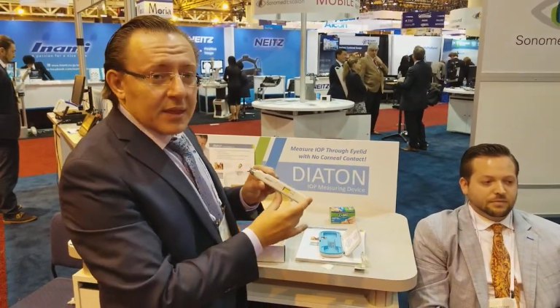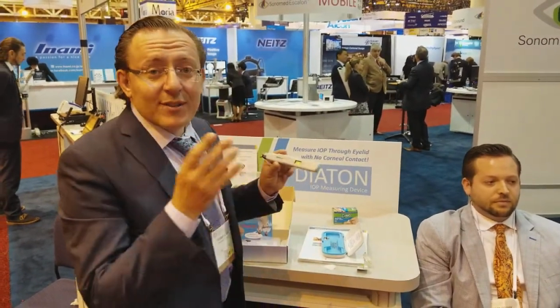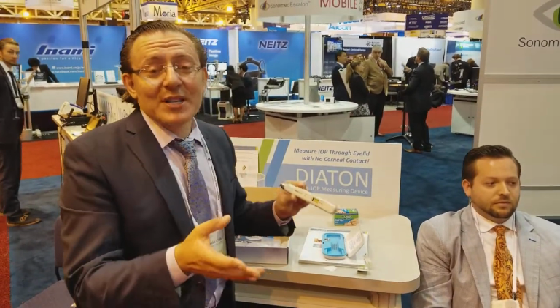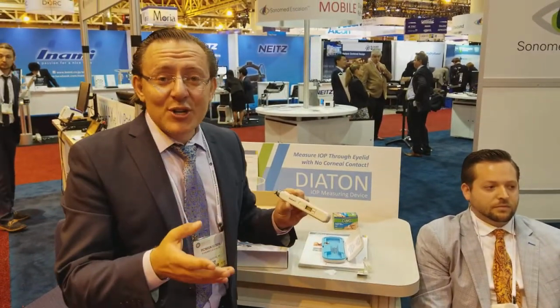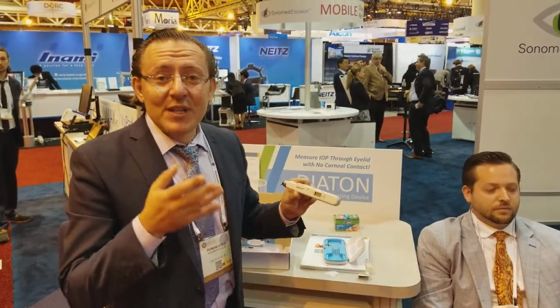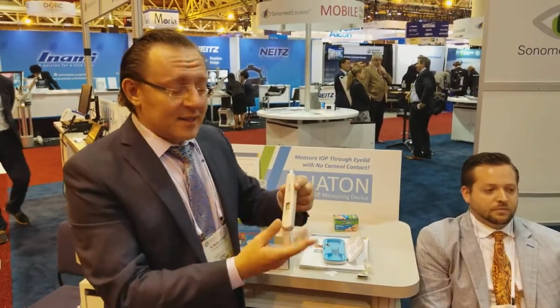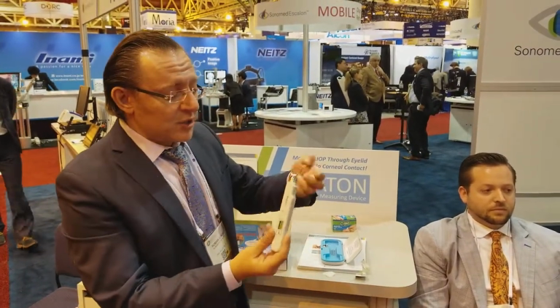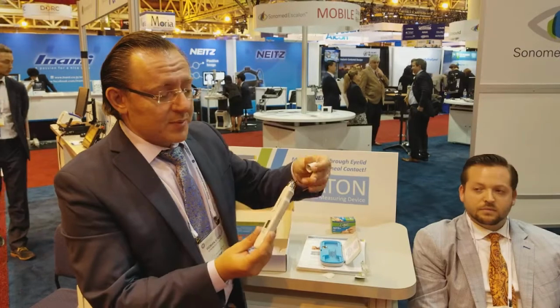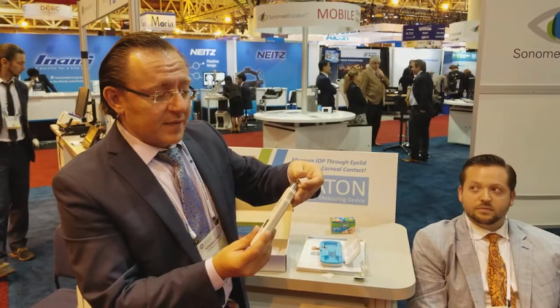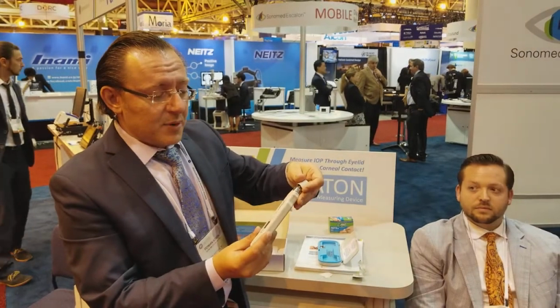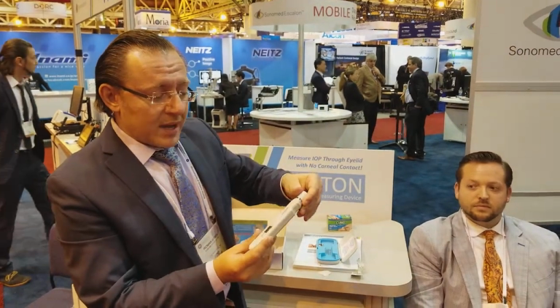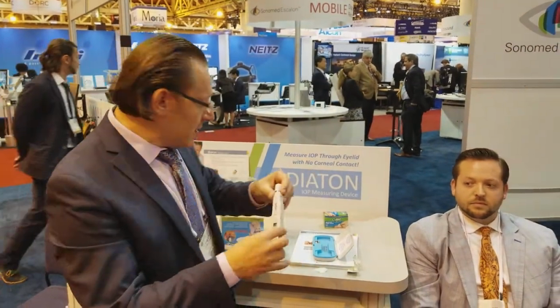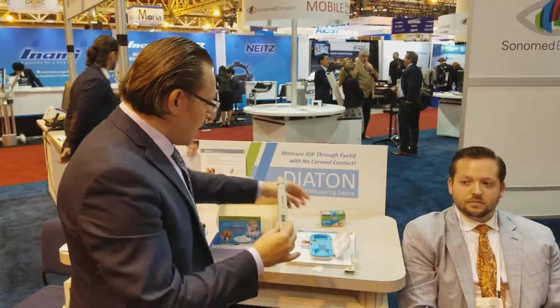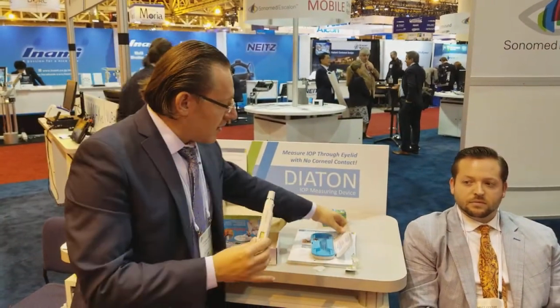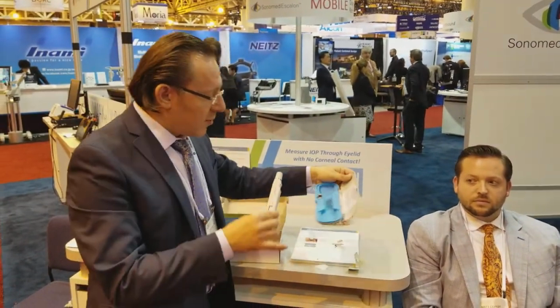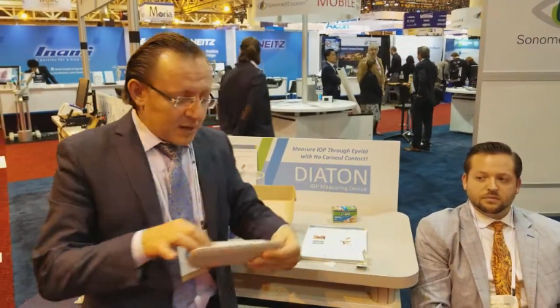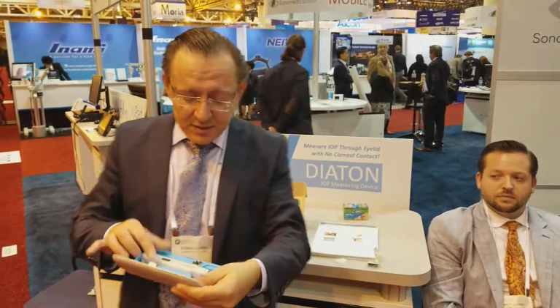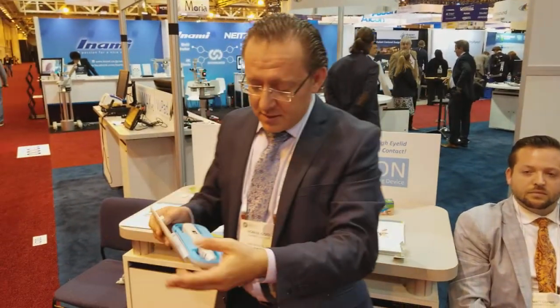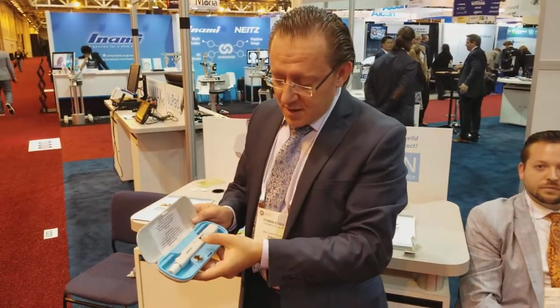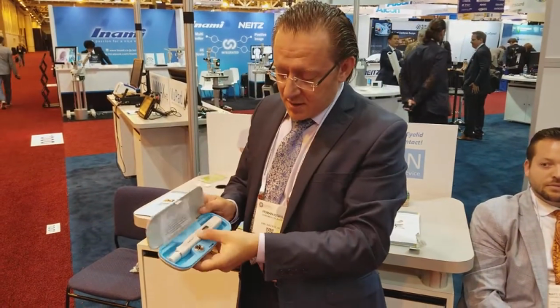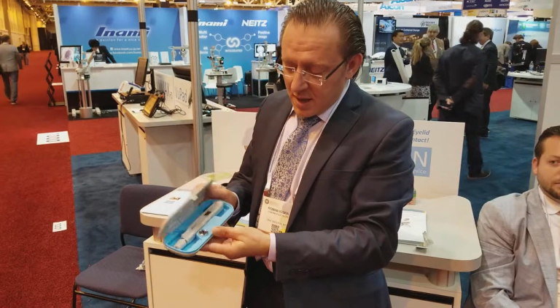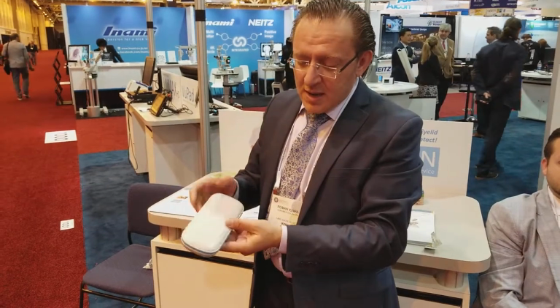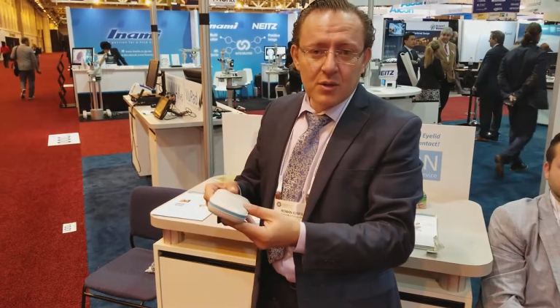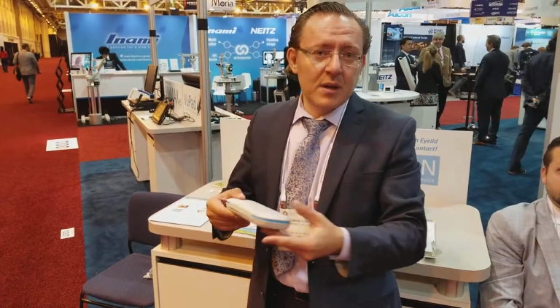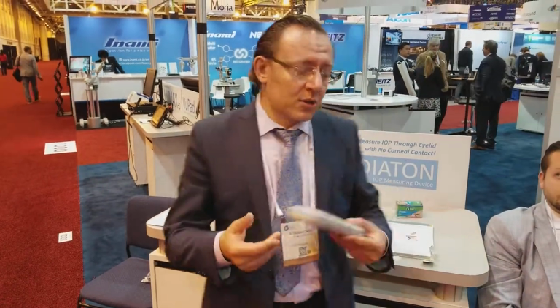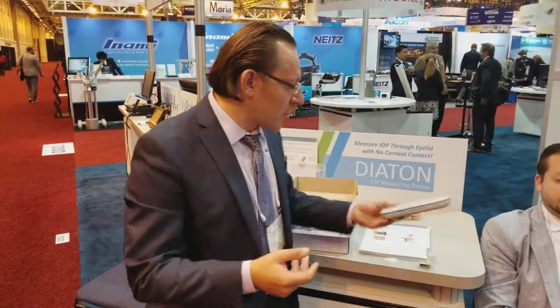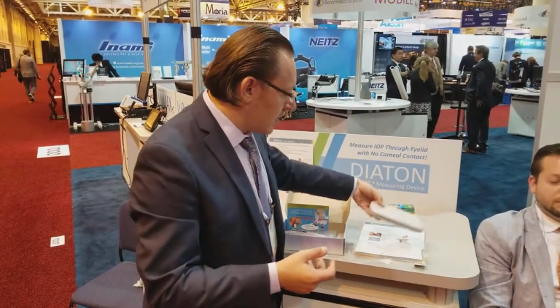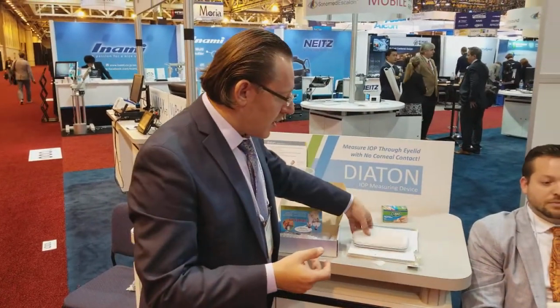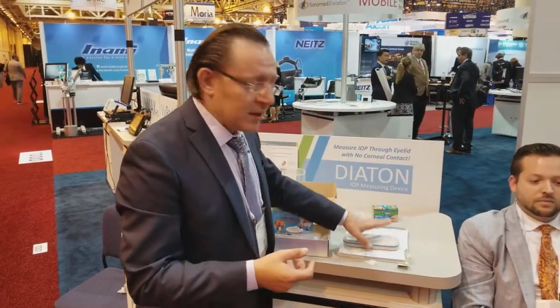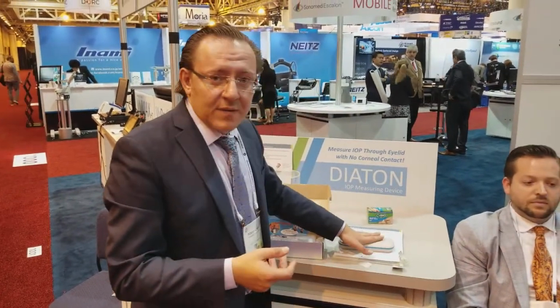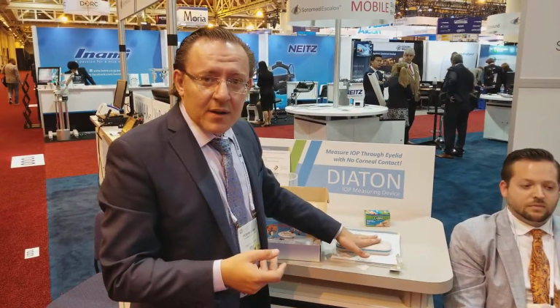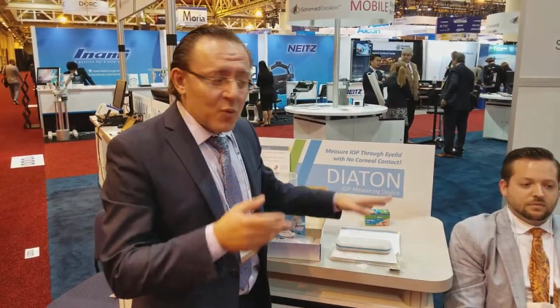That was a quick demonstration of the Diaton tonometer. This is just a protective cap — put it back on, place it back in the case, and you're ready to store it safely.